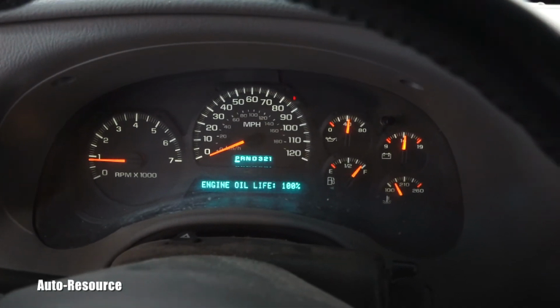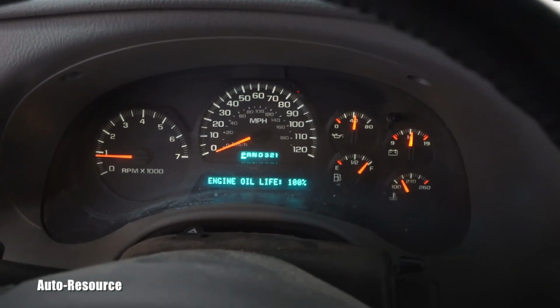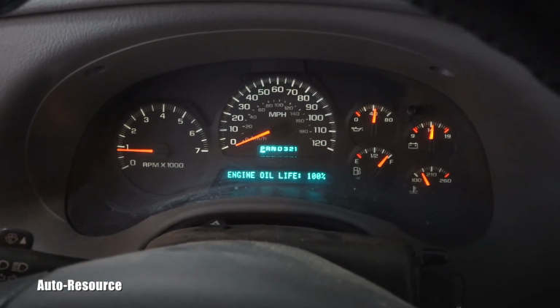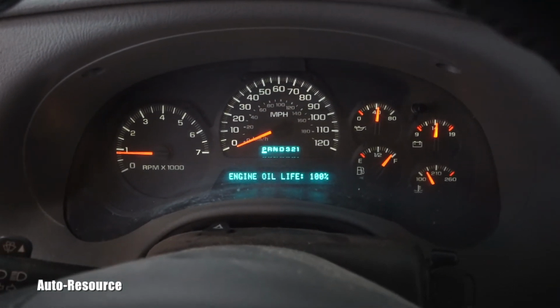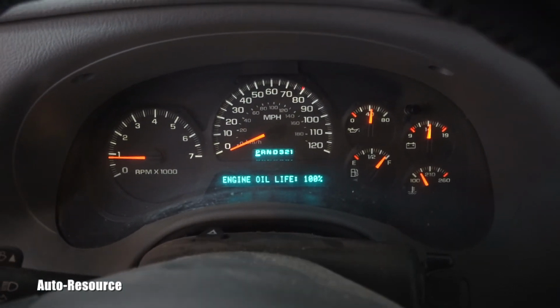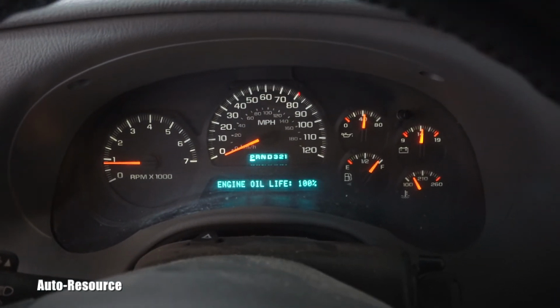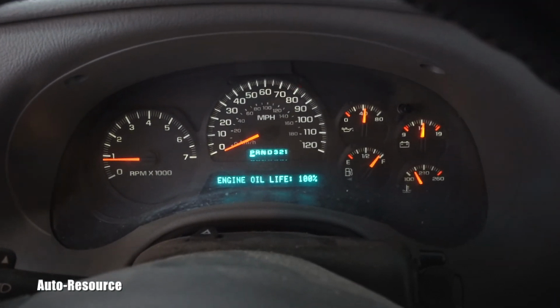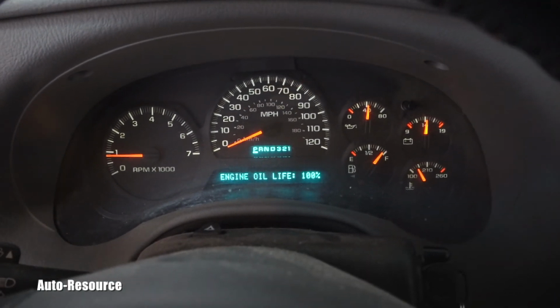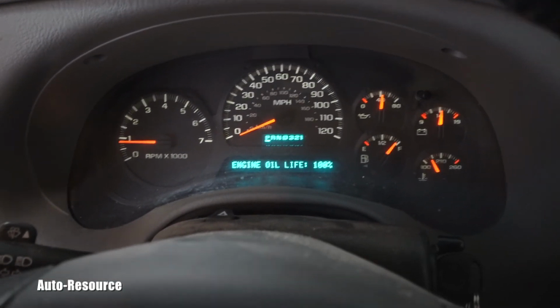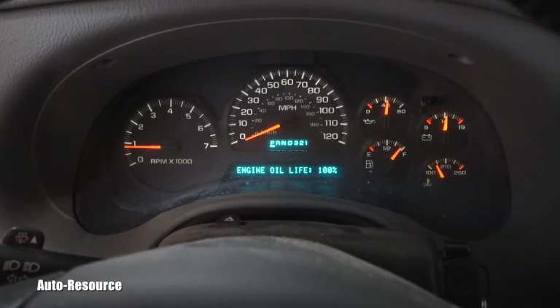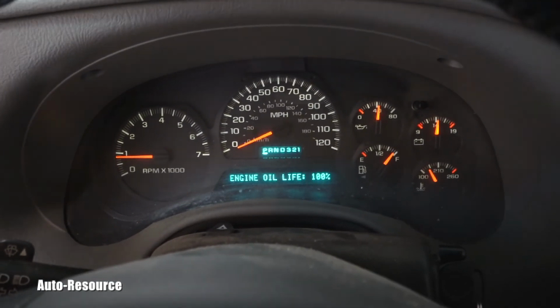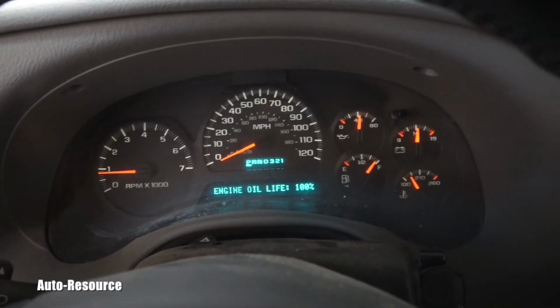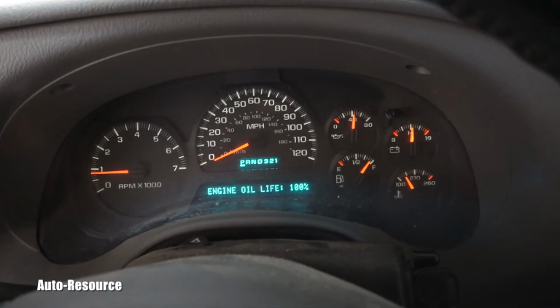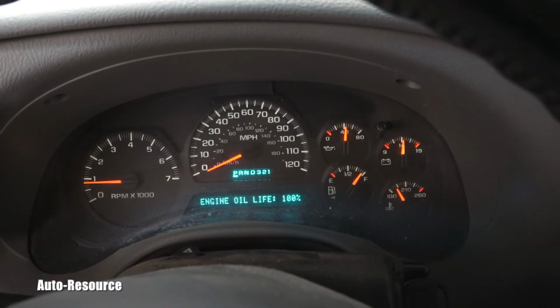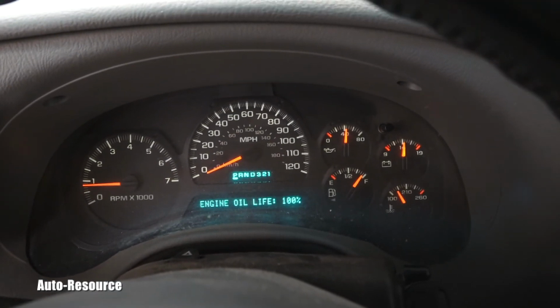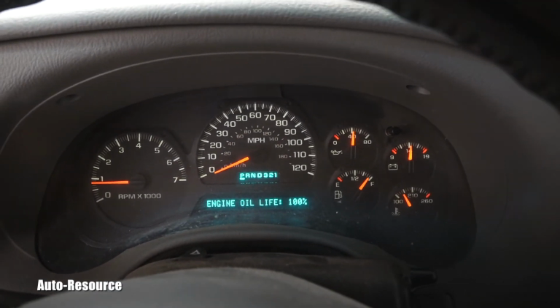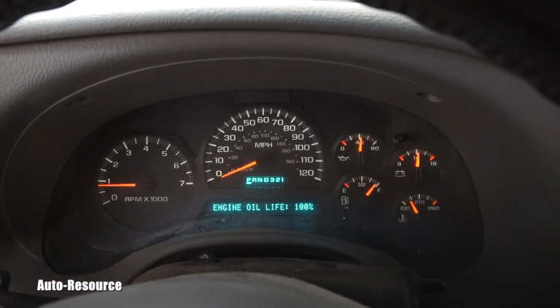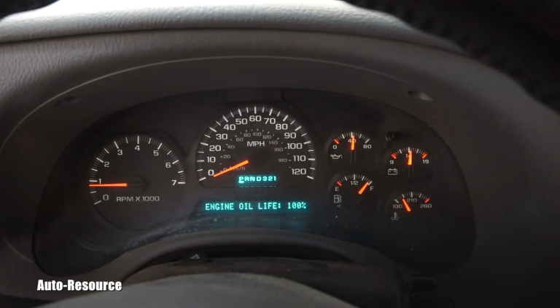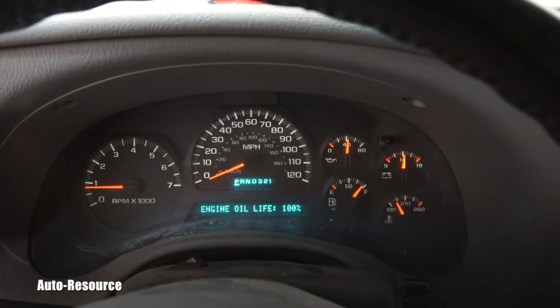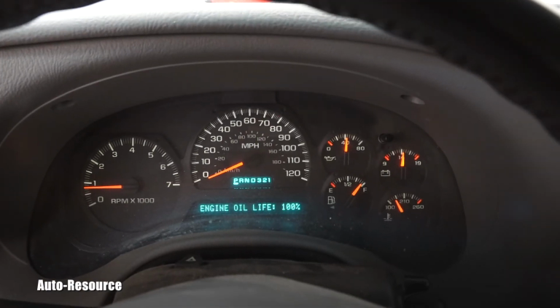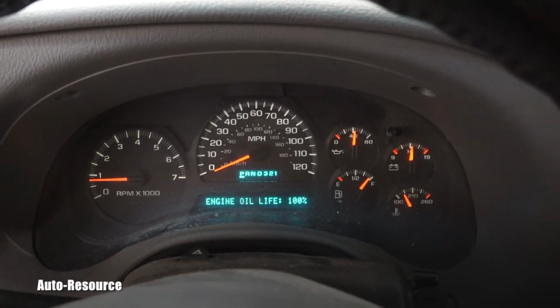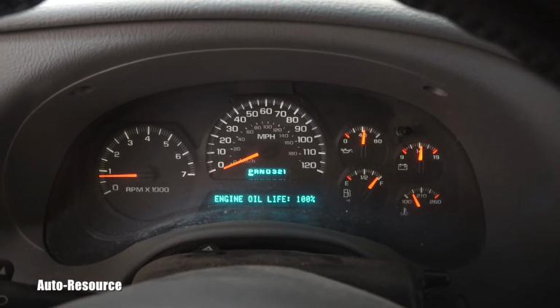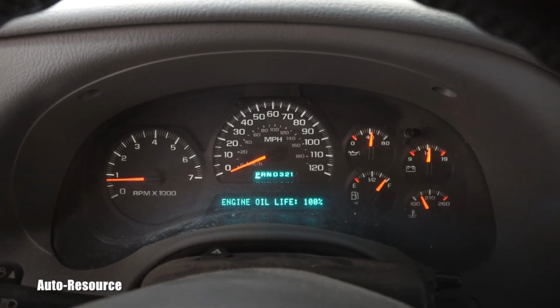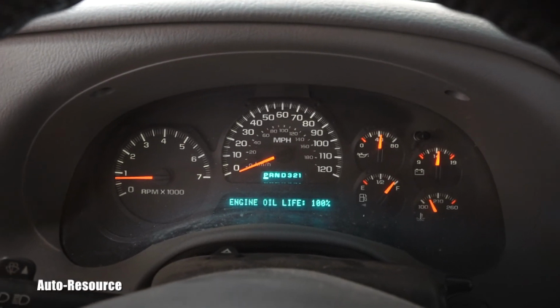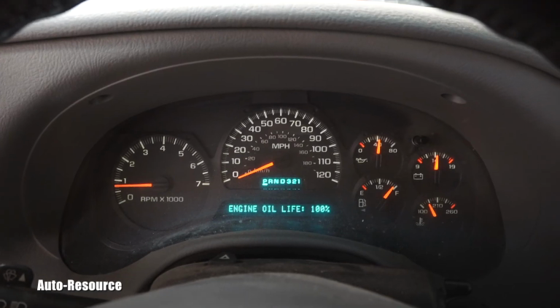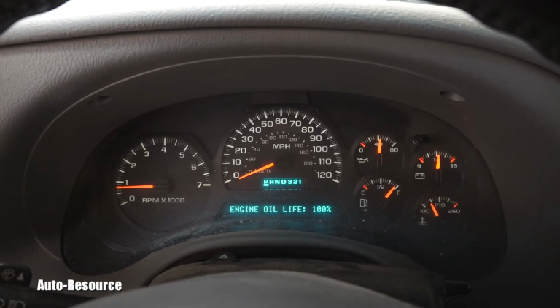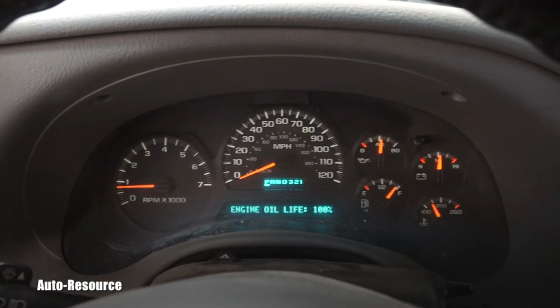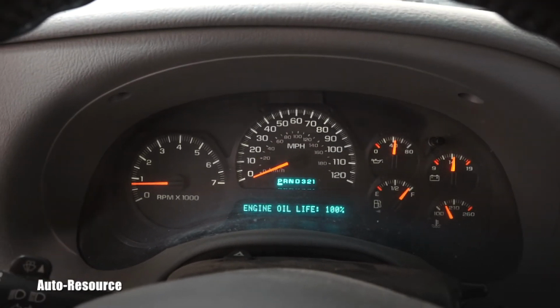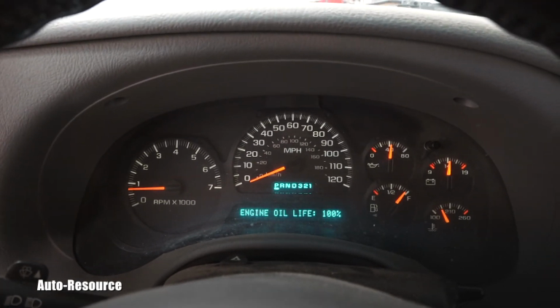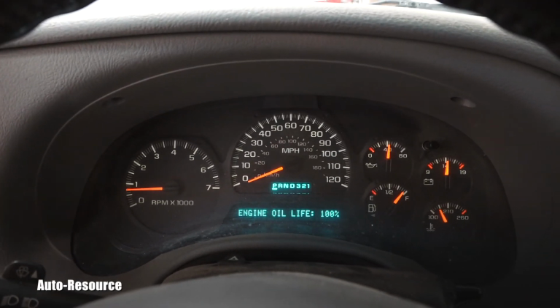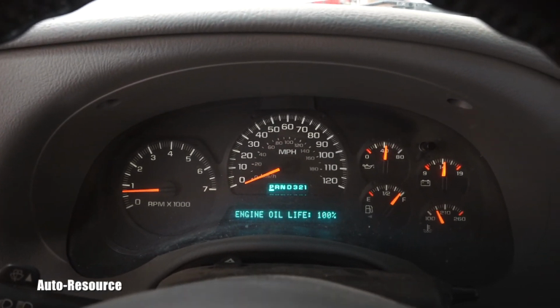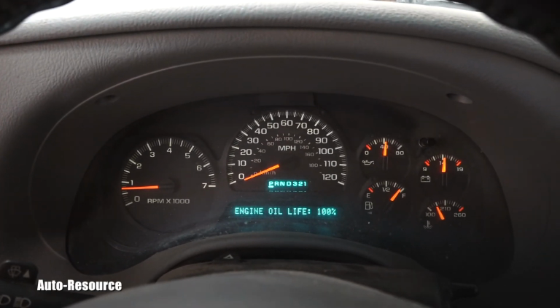The auto meter shows engine oil life at 100%. That's how easy Chevrolet made it for you as an owner of the car — that's wonderful.